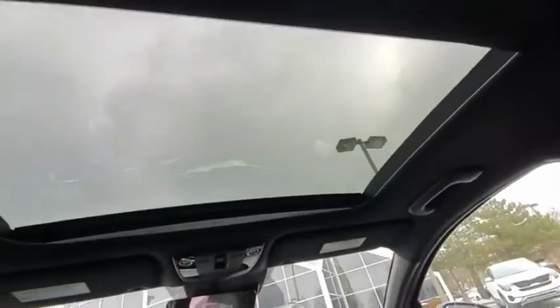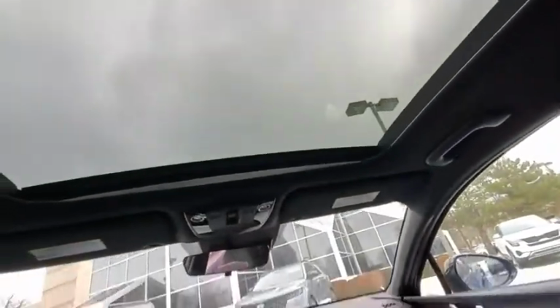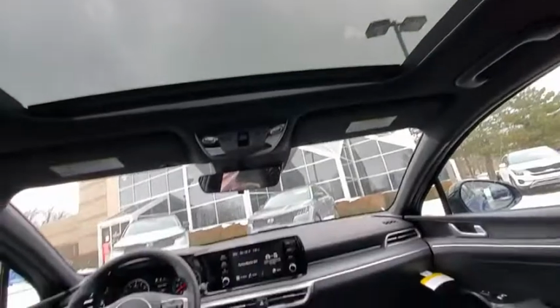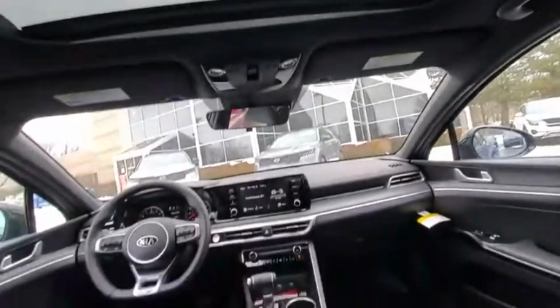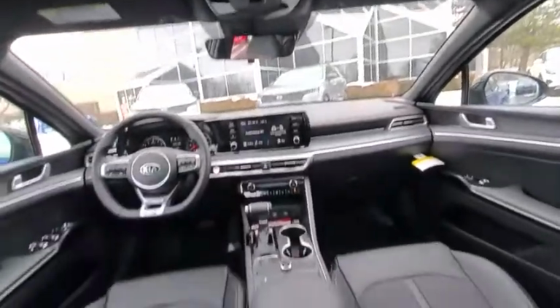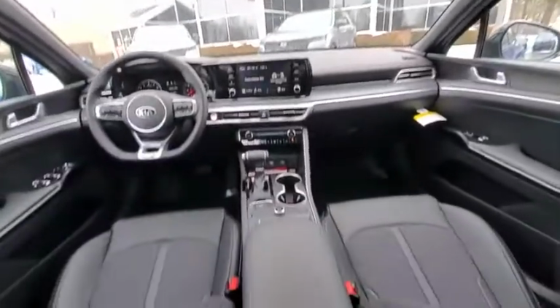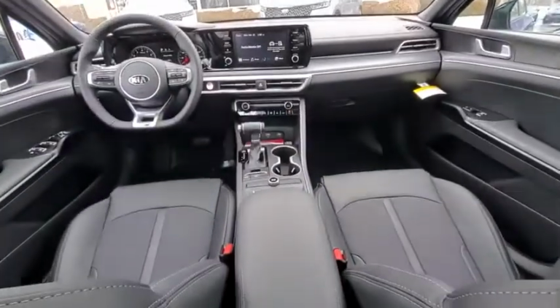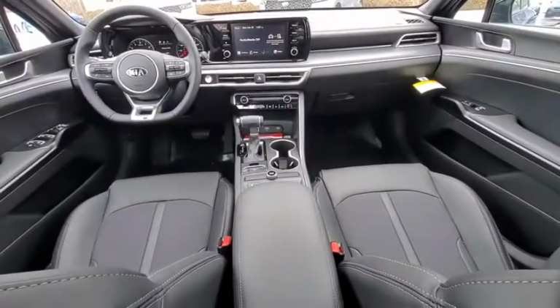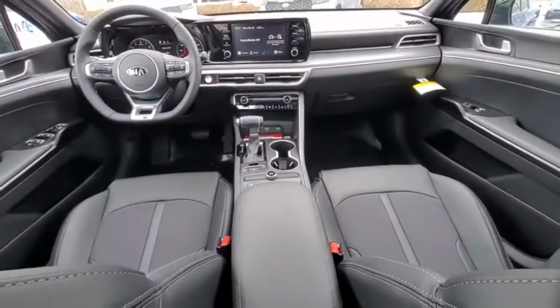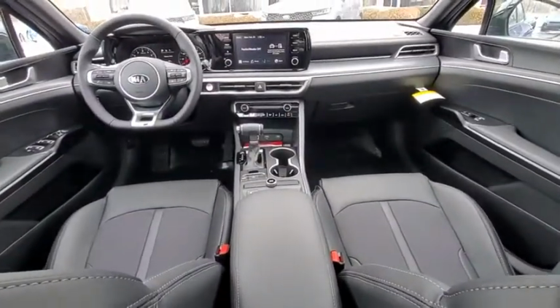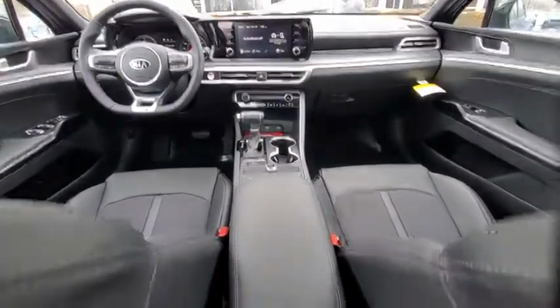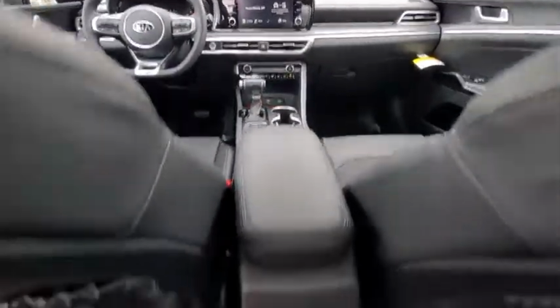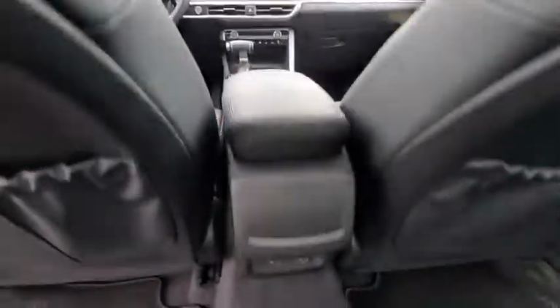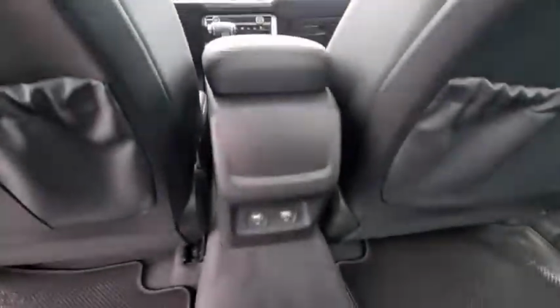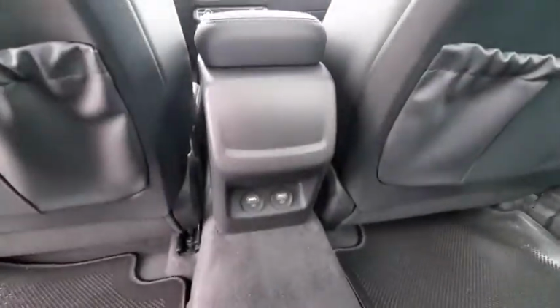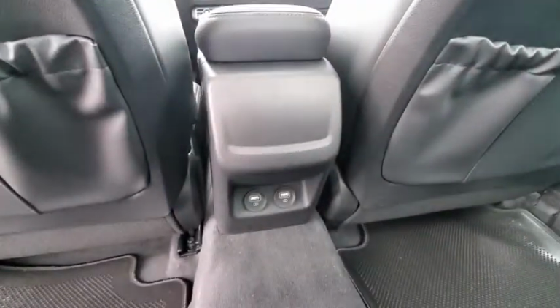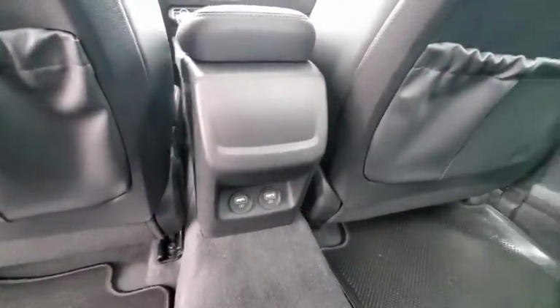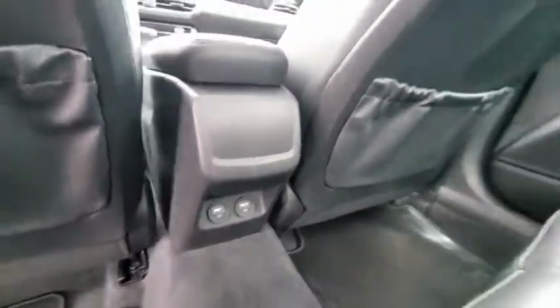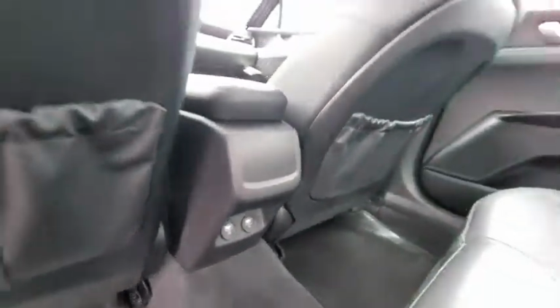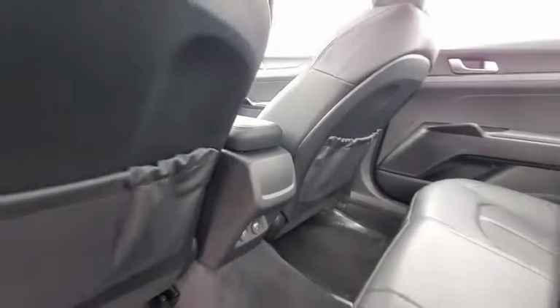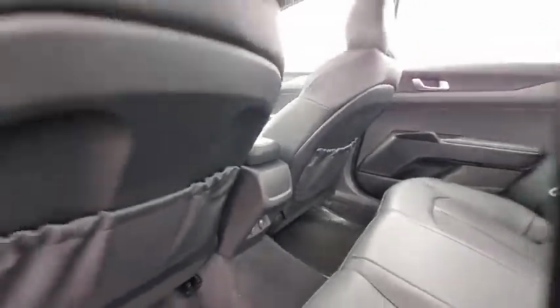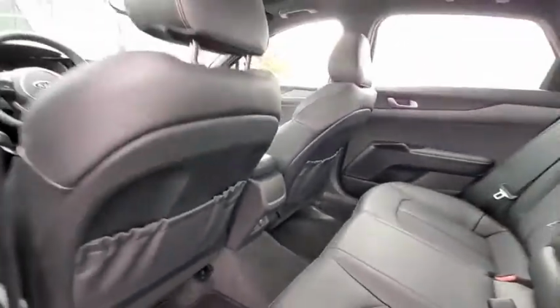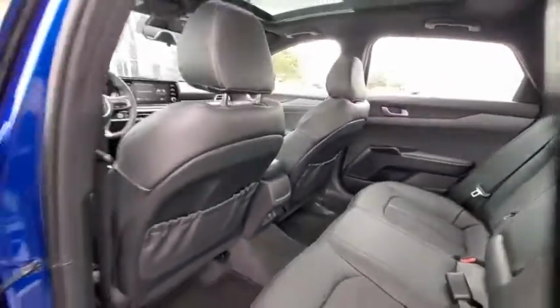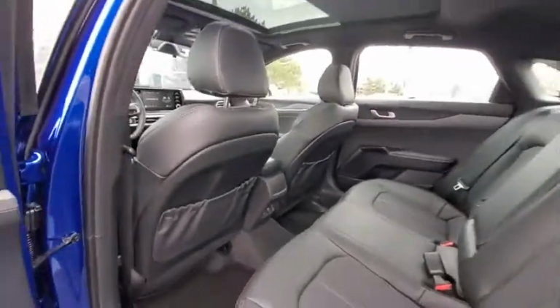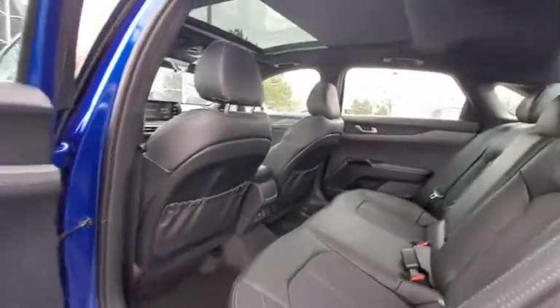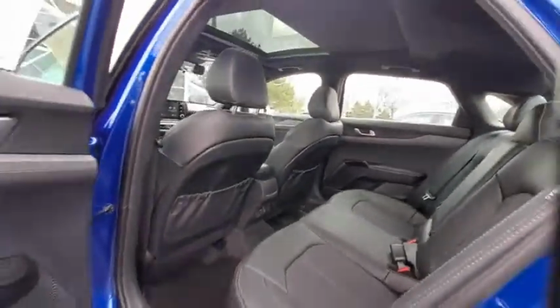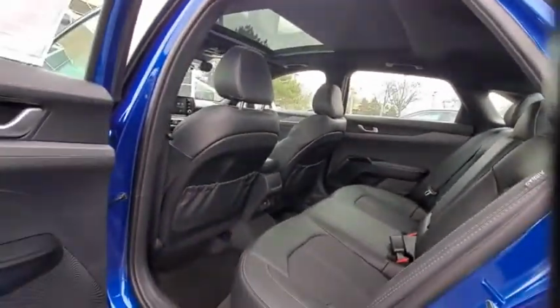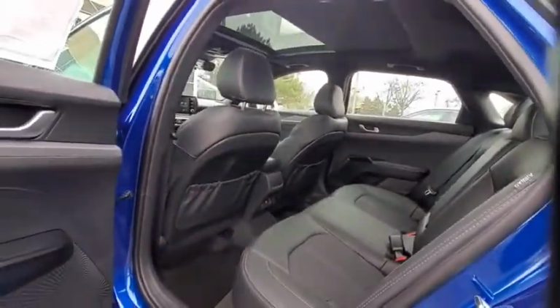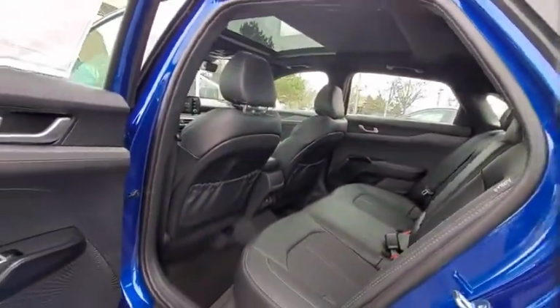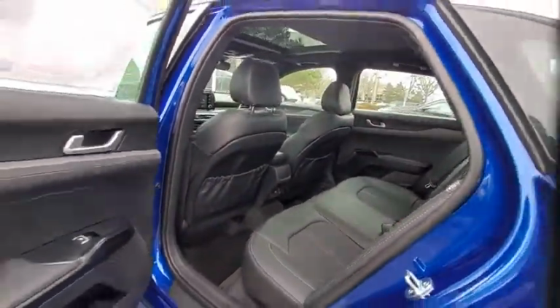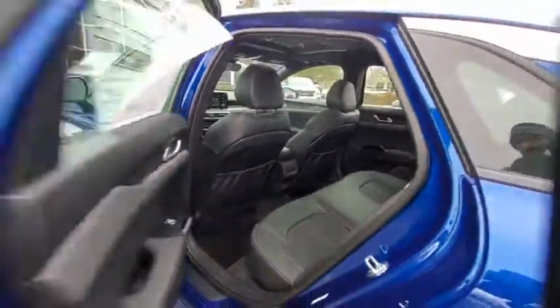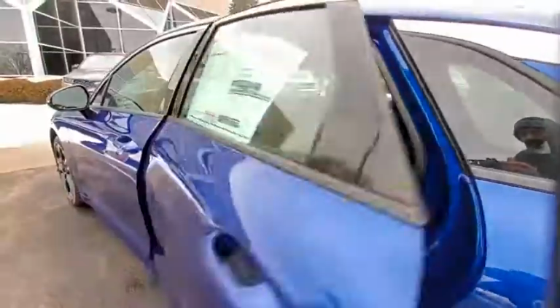Electronic stability control, carpeted floor mats, brake assist, panic alarm, remote keyless entry, overhead console, tachometer, power driver's seat.